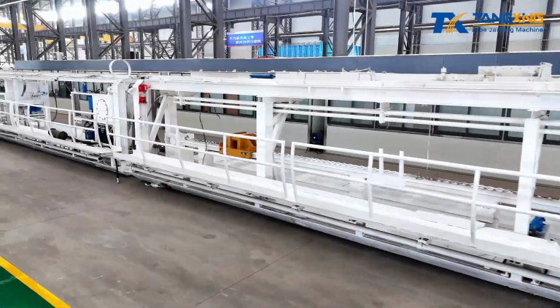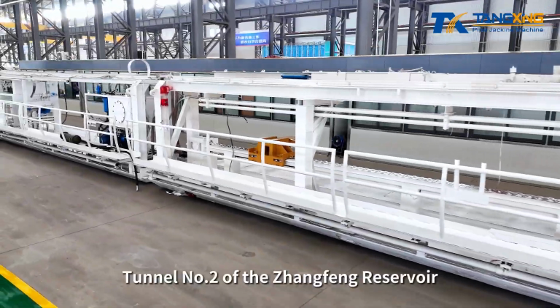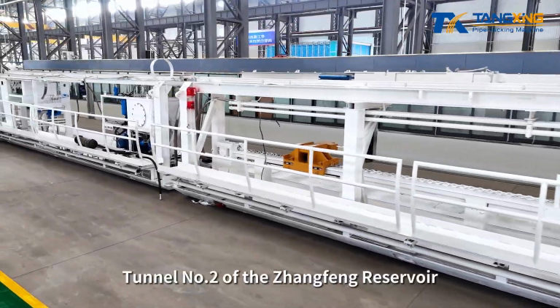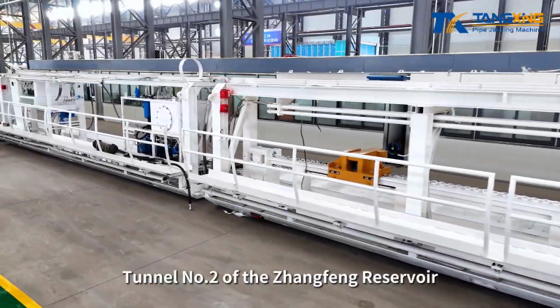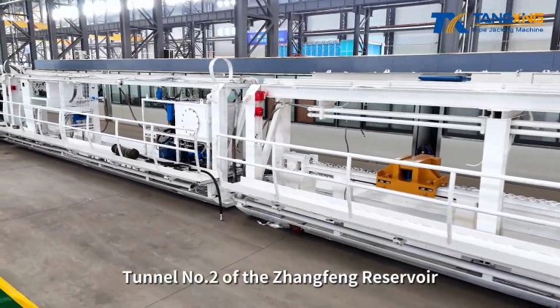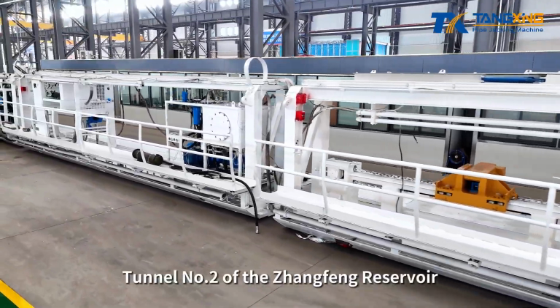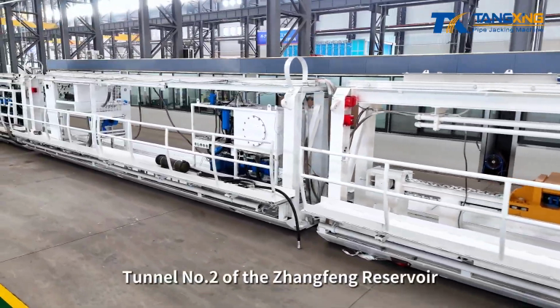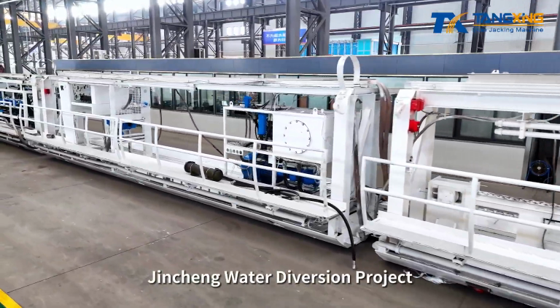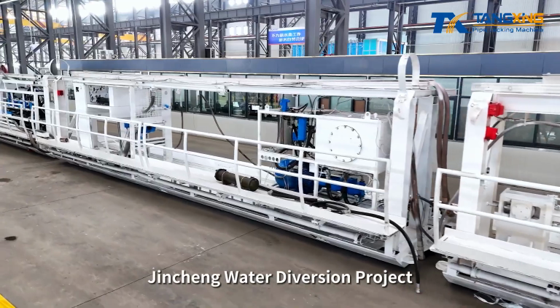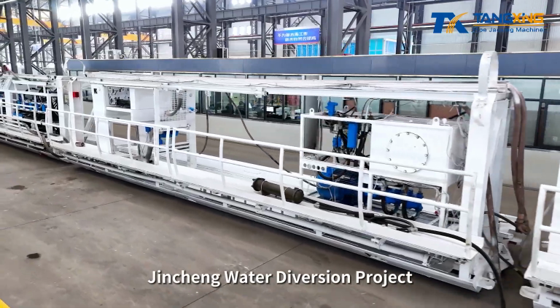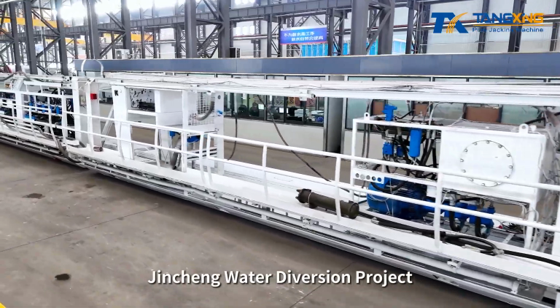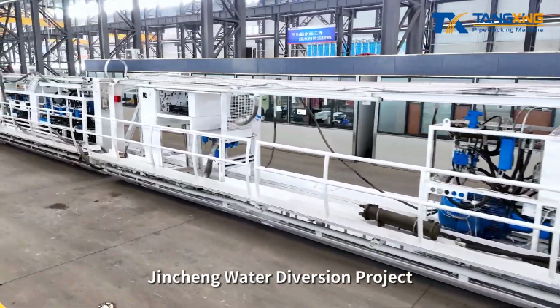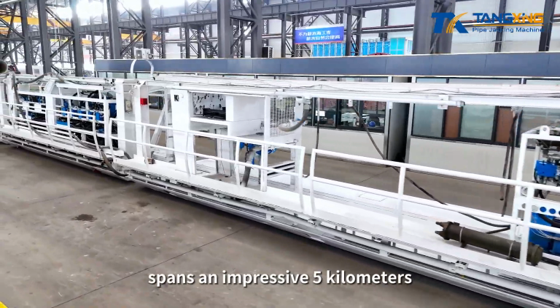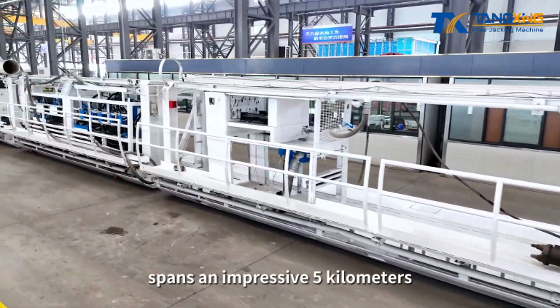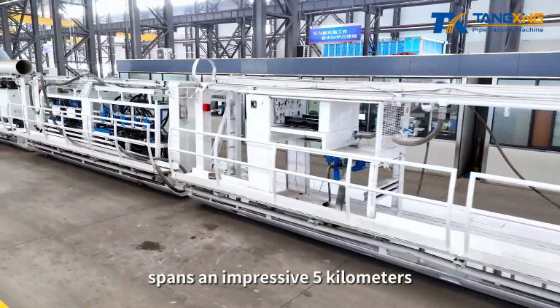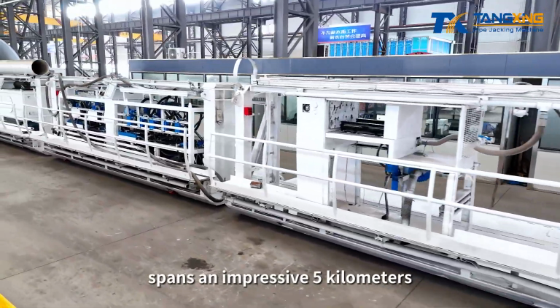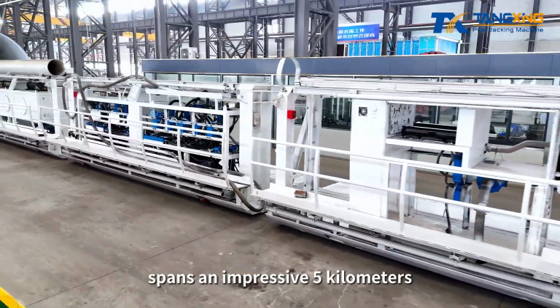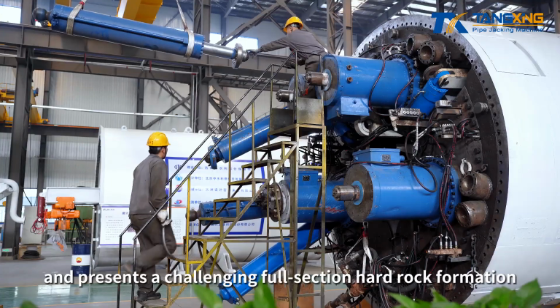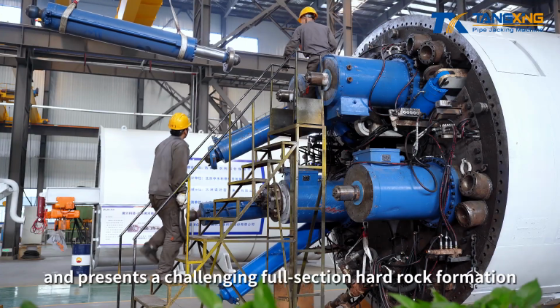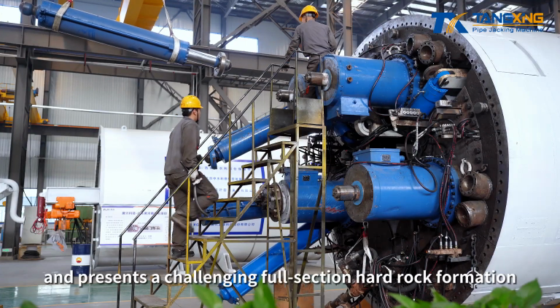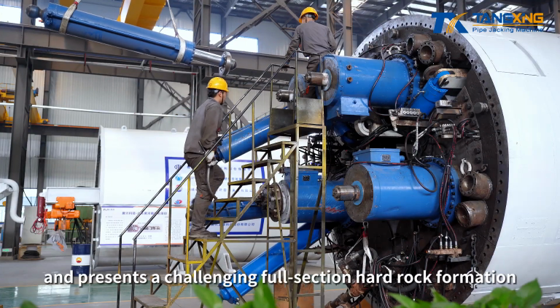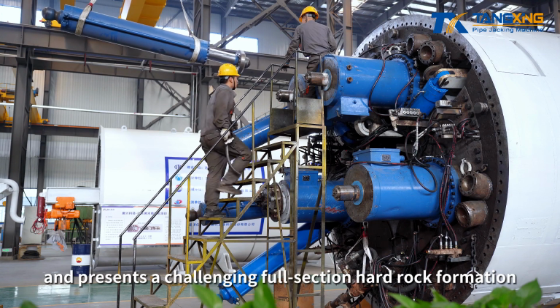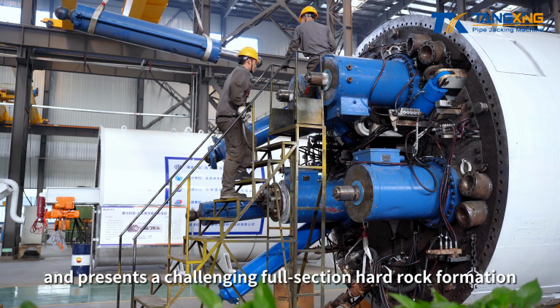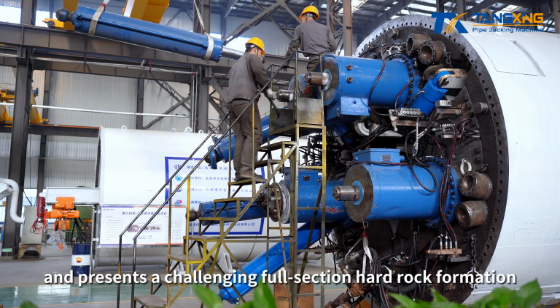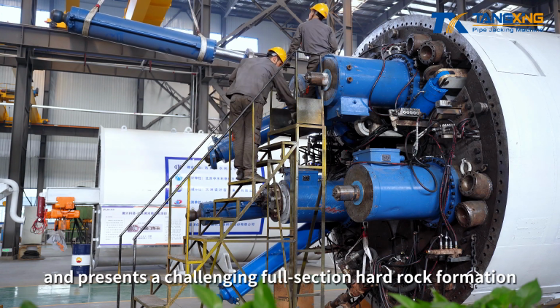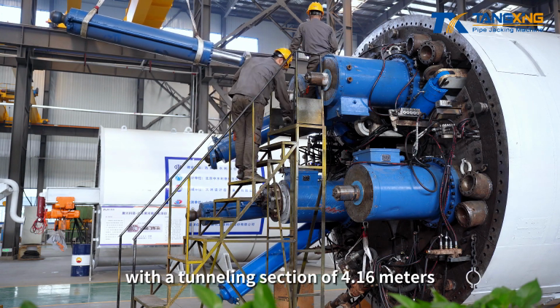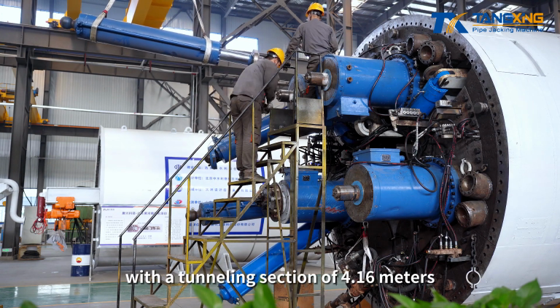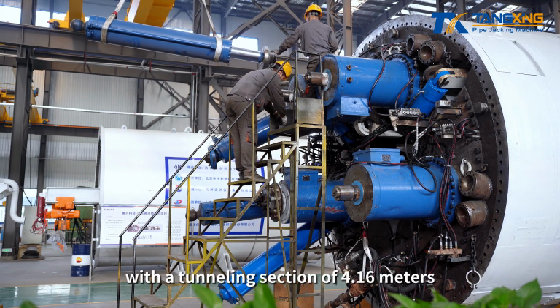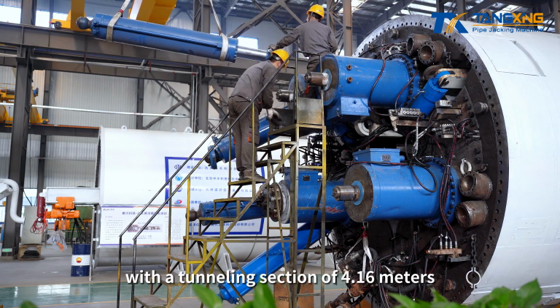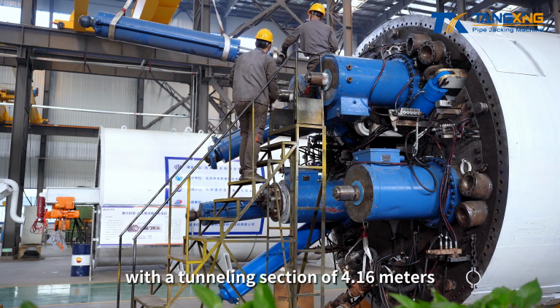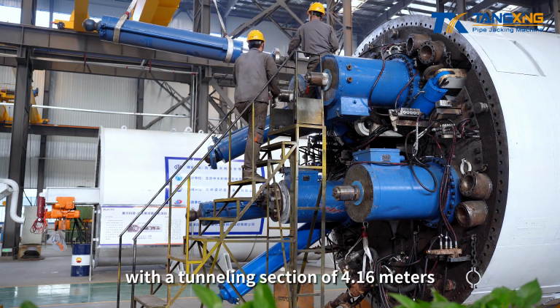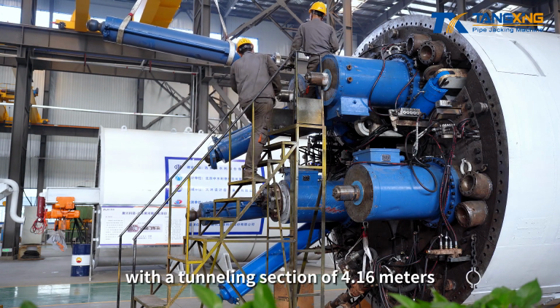Tunnel No. 2 of the Zhangfong Reservoir Jincheng Water Diversion Project spans an impressive 5 km and presents a challenging full-section hard rock formation, with a tunneling section diameter of 4.16 m.